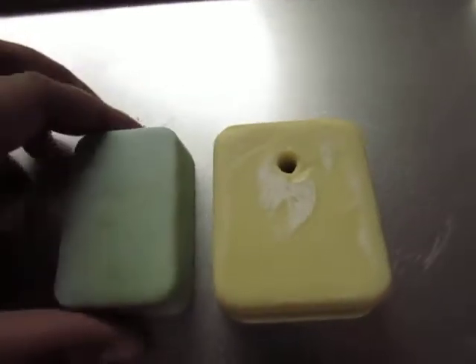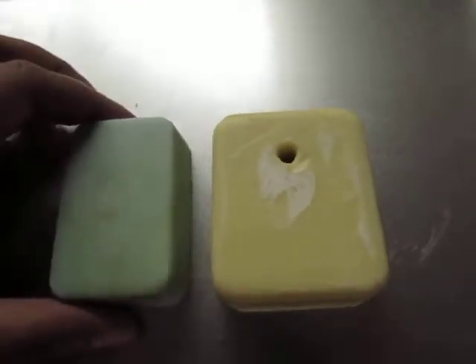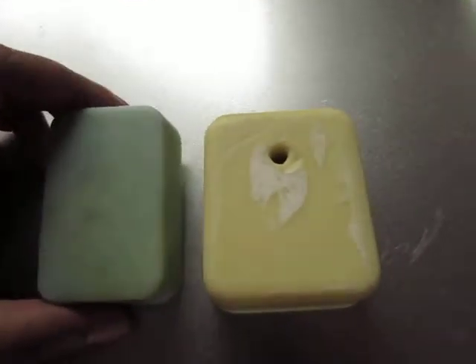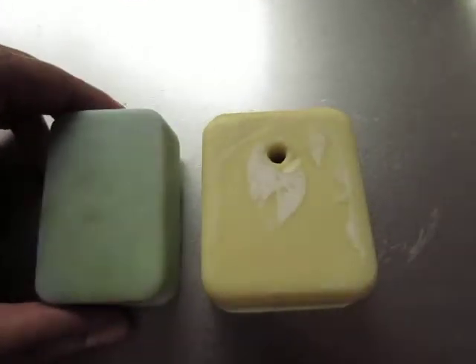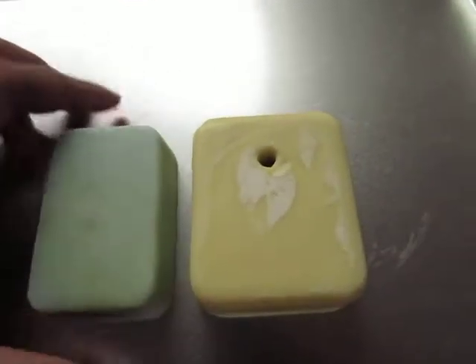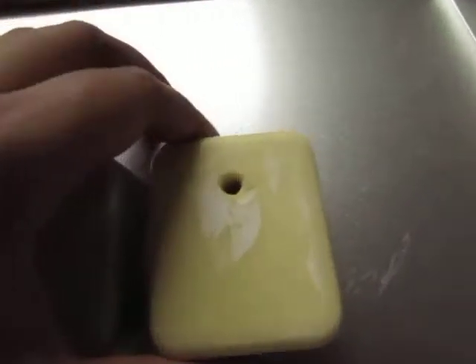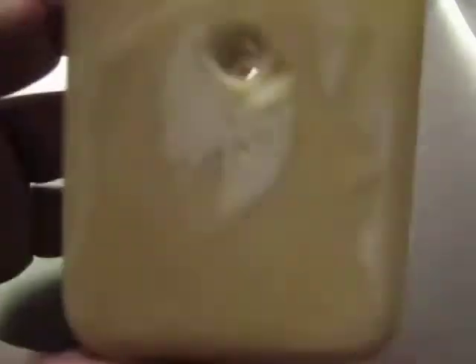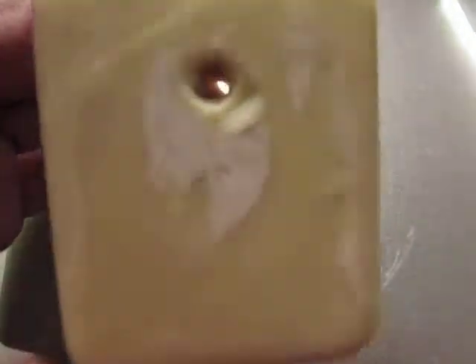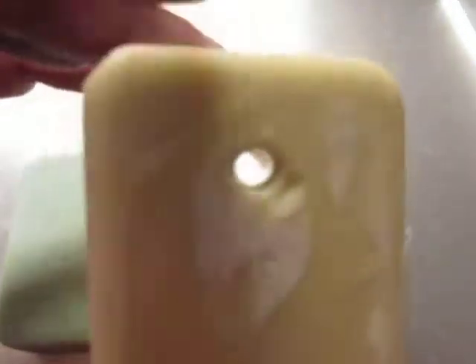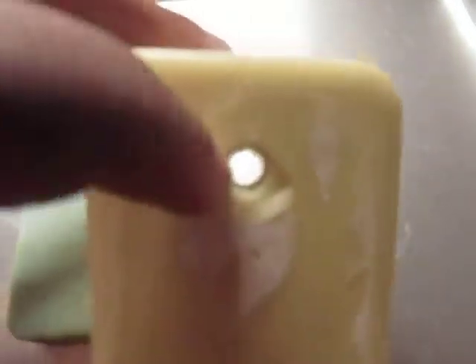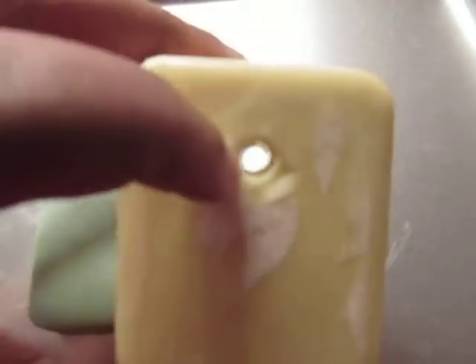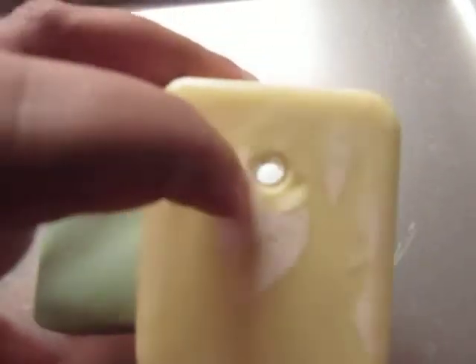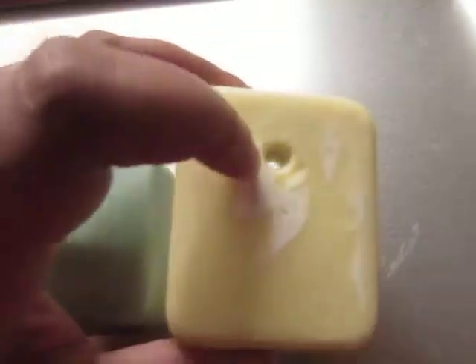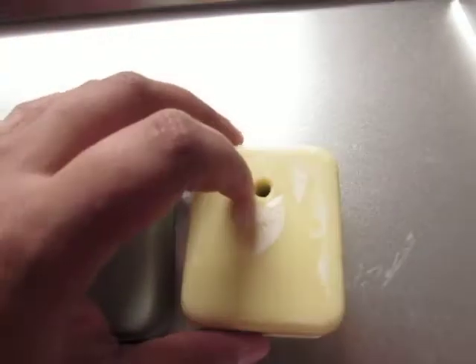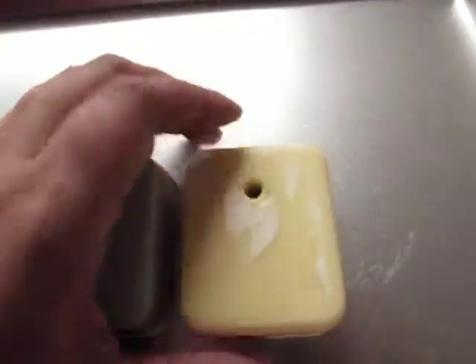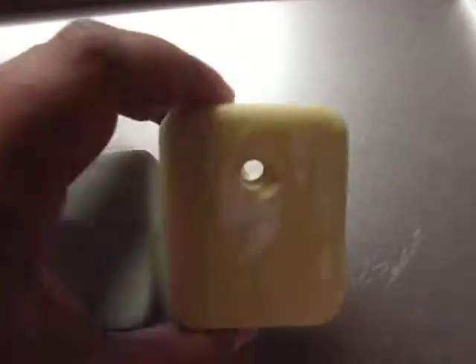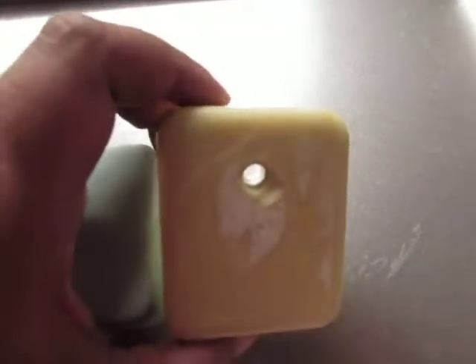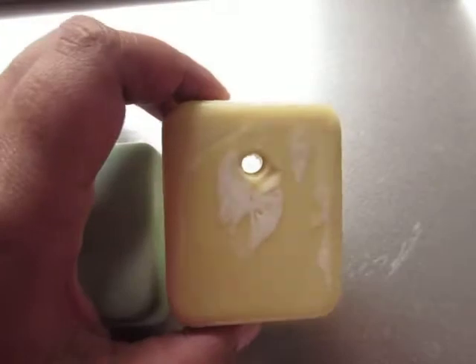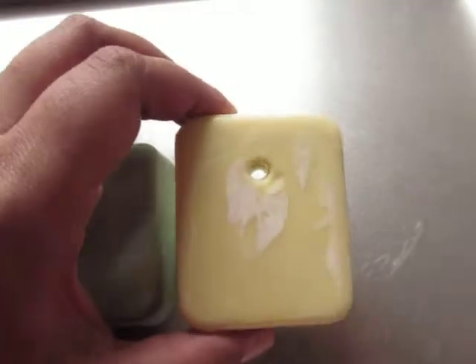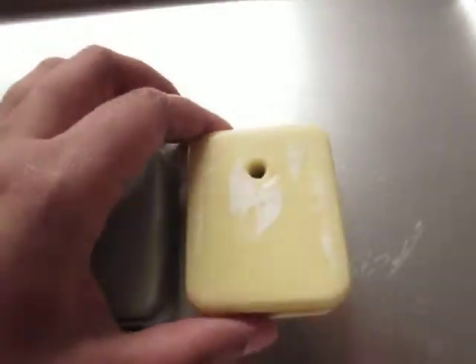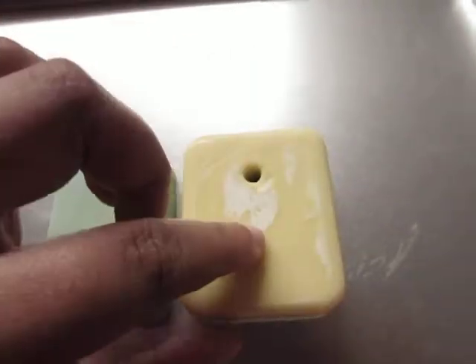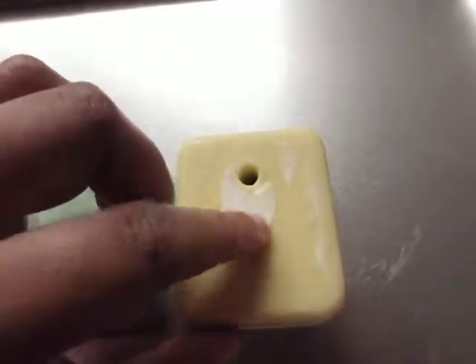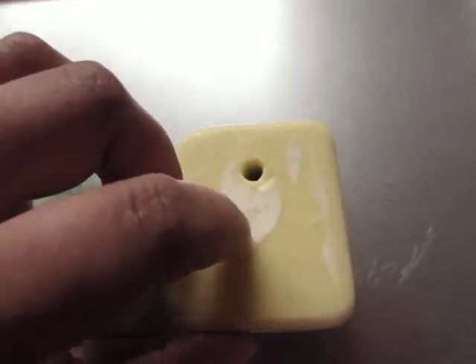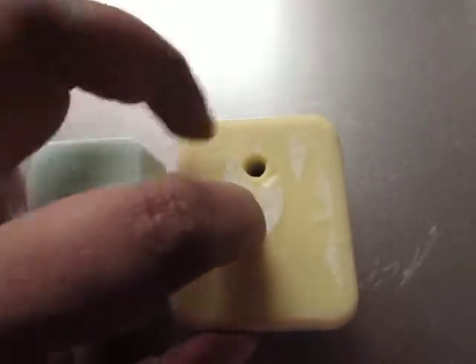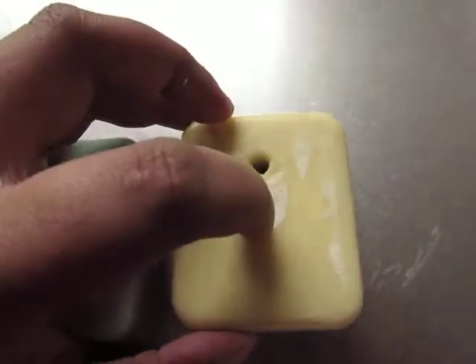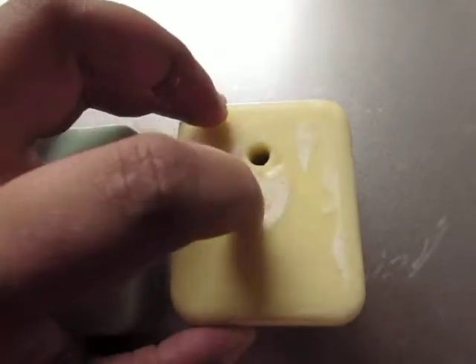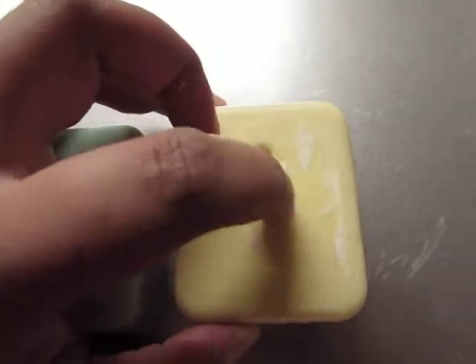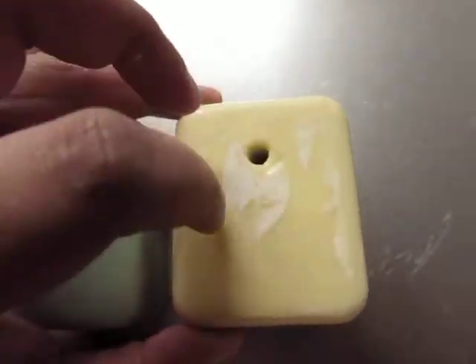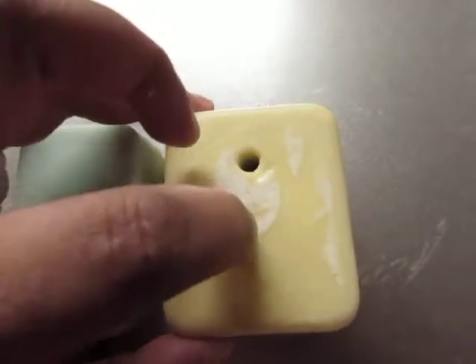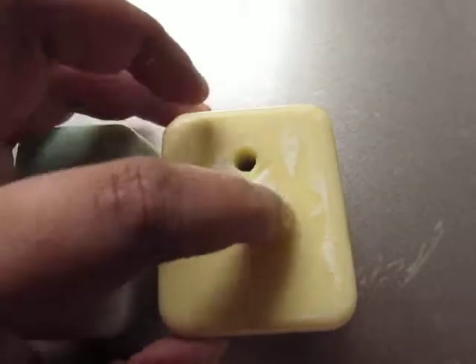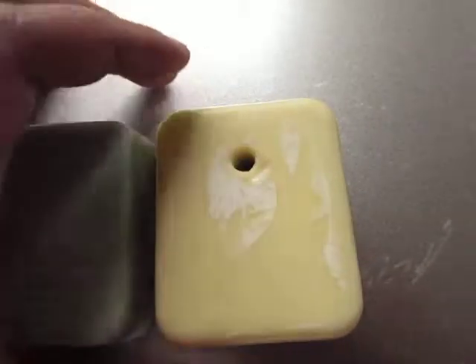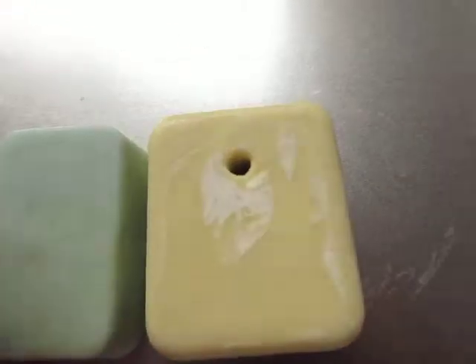So that's what I did. I've got that little hole — if you're wondering what that's about — that's so I can just put the soap on a string. This white stuff, that's just soda ash, and that's all superficial. It can come off.